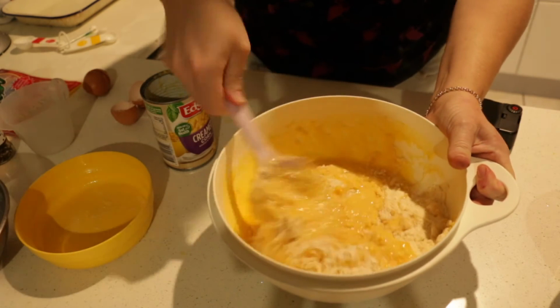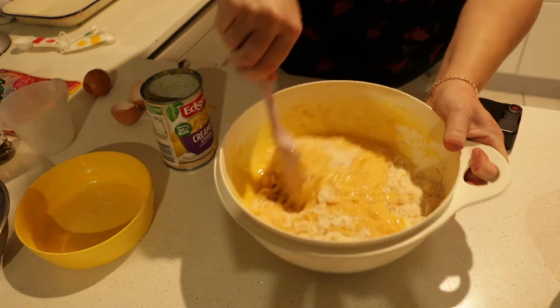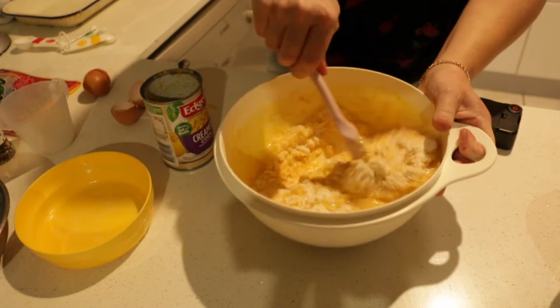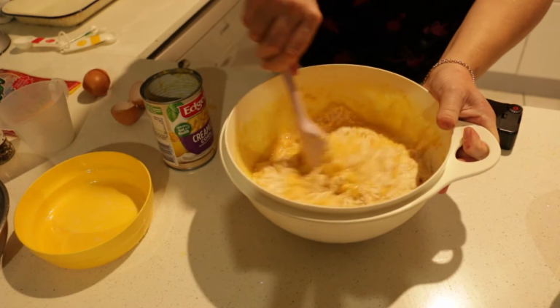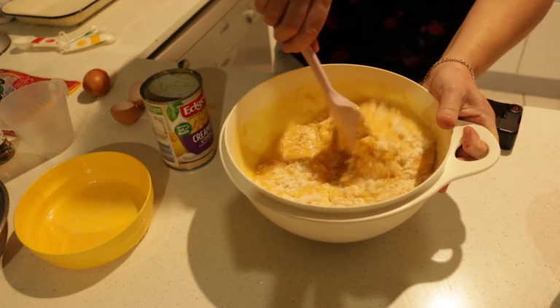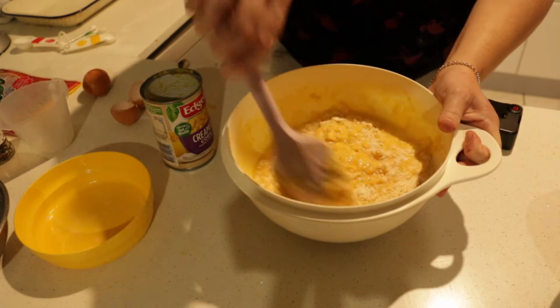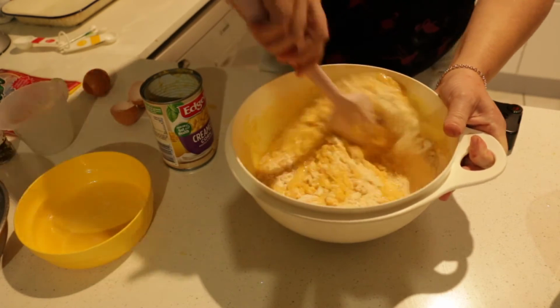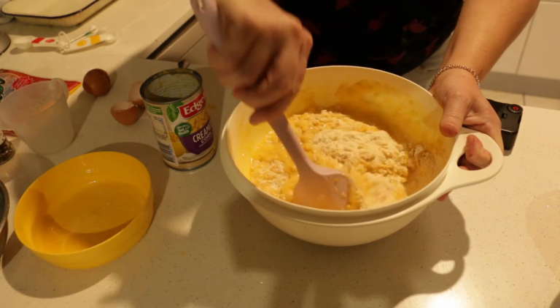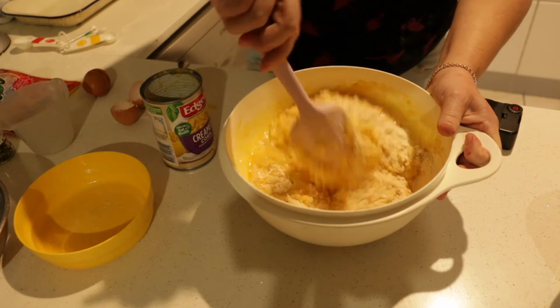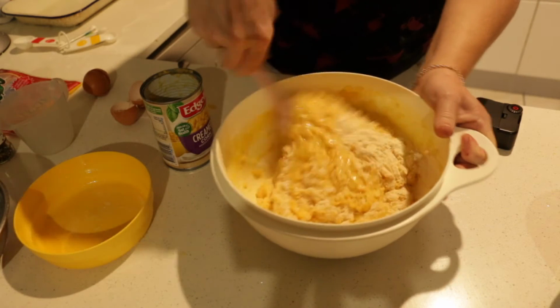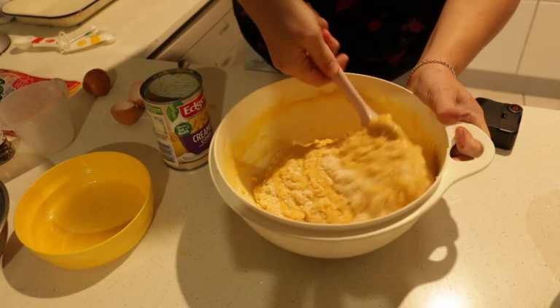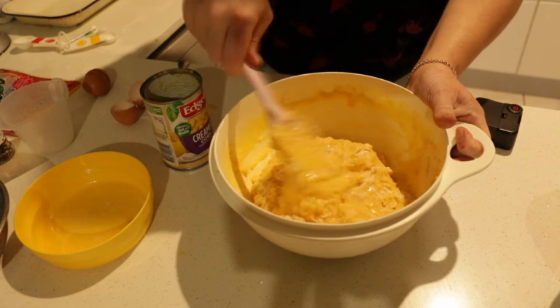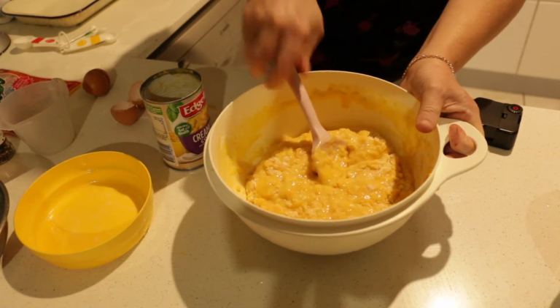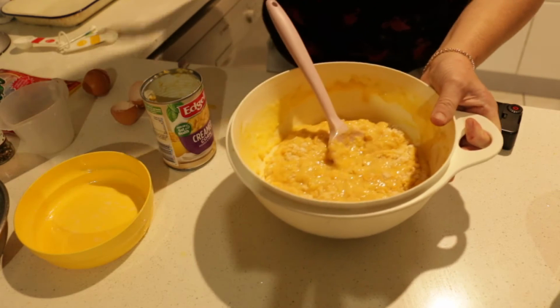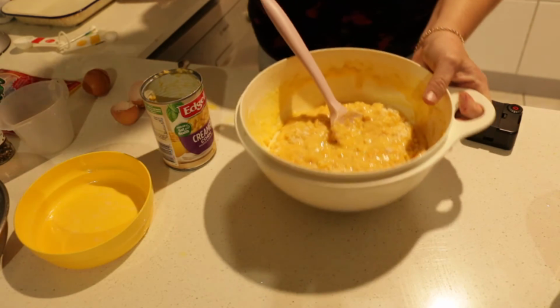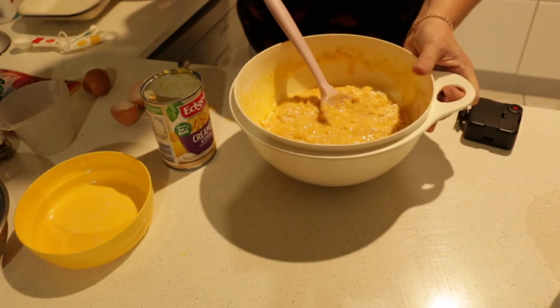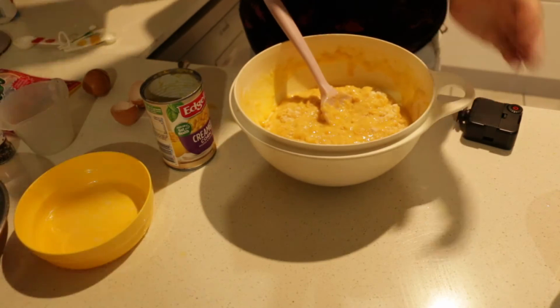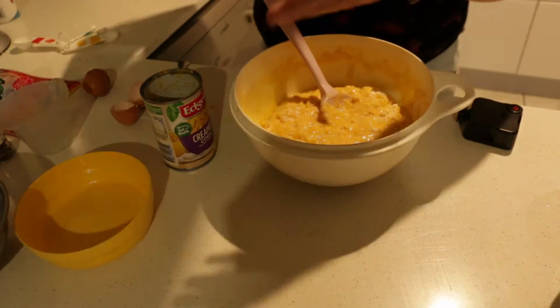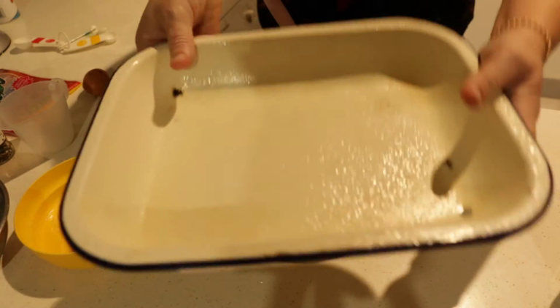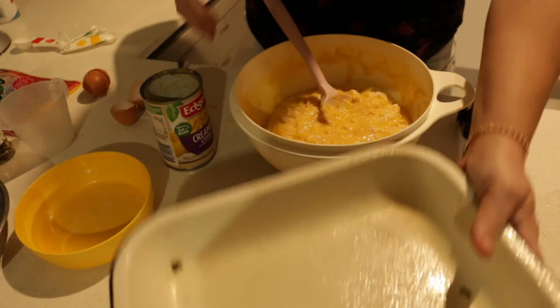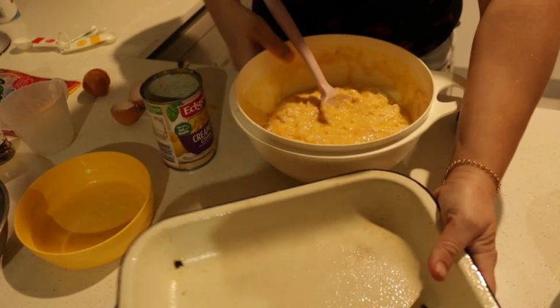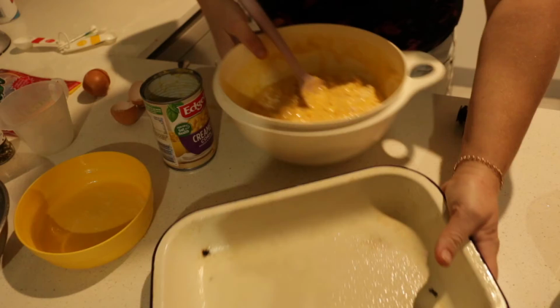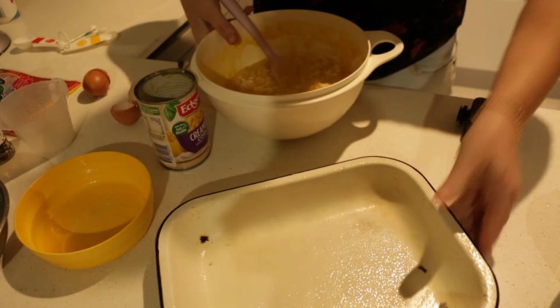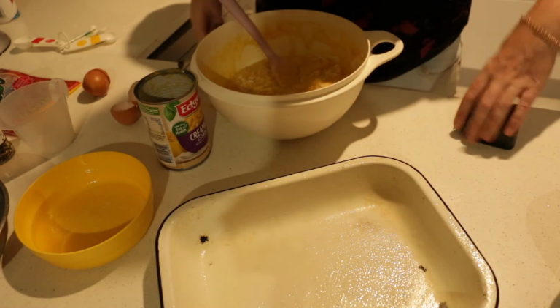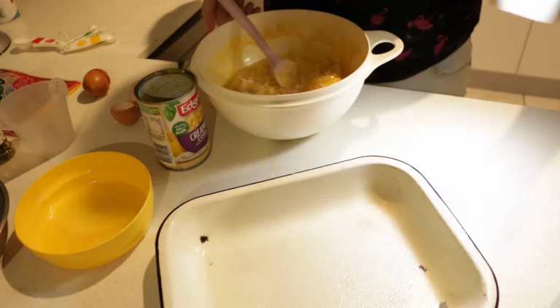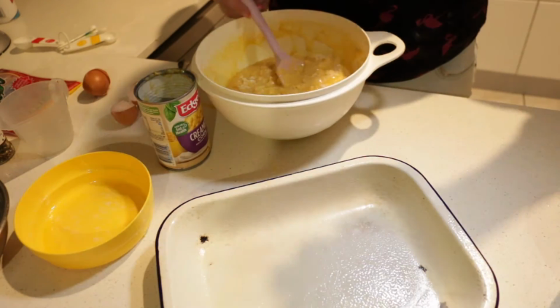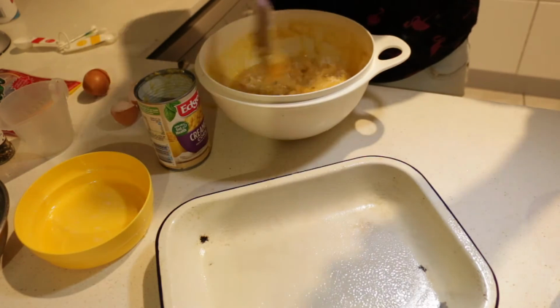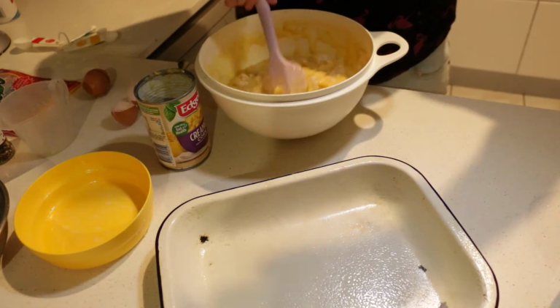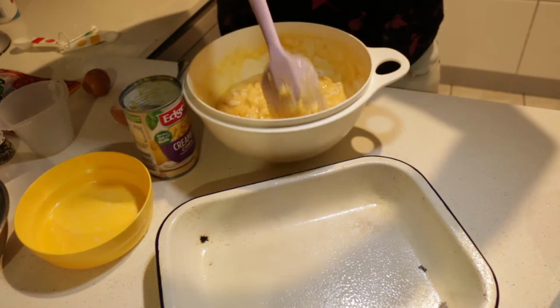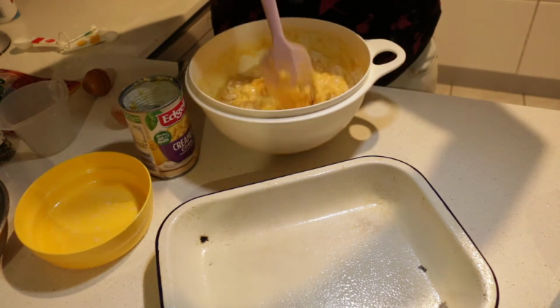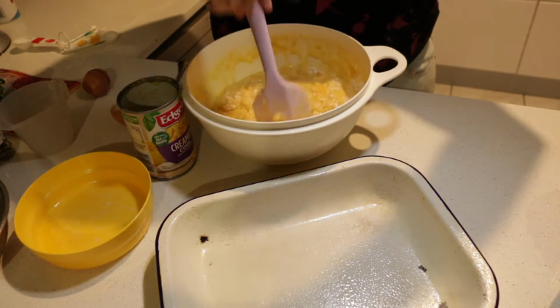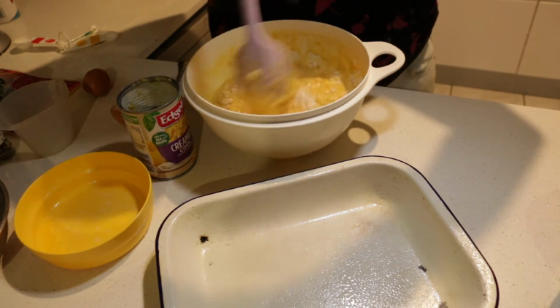I already have an oil-sprayed pan here that I'm going to put the cornbread in. Sorry about the lighting.